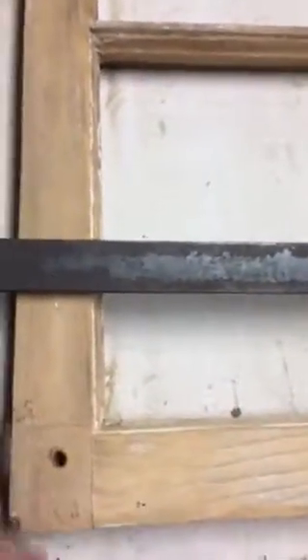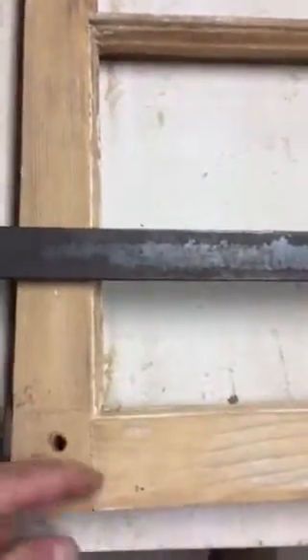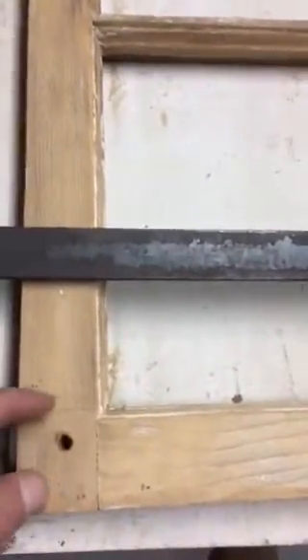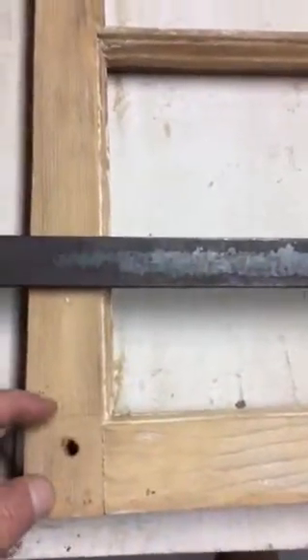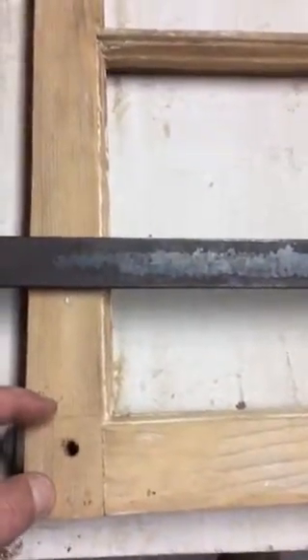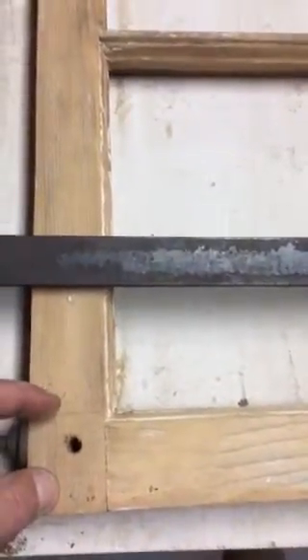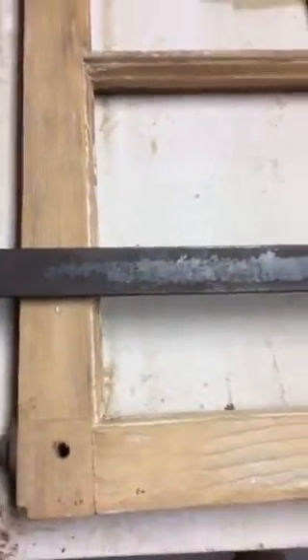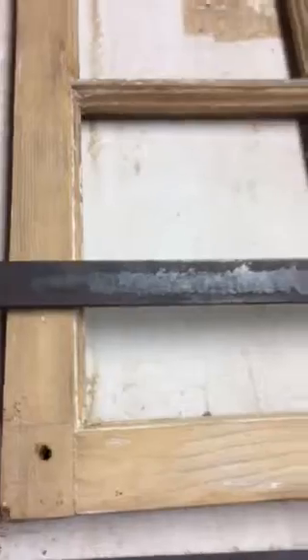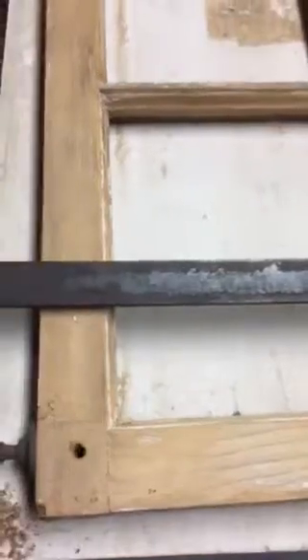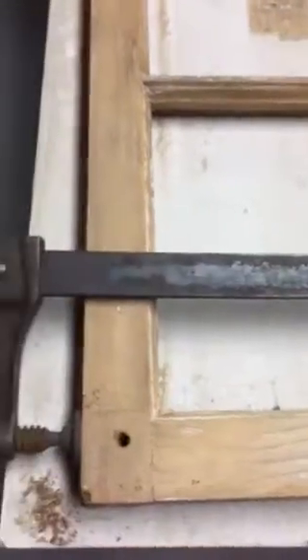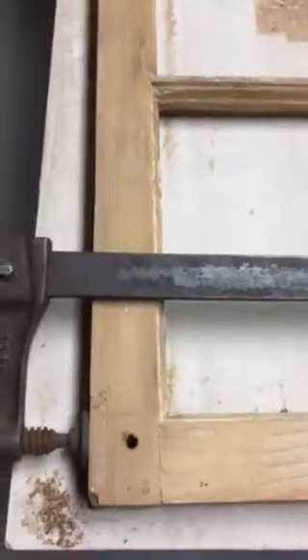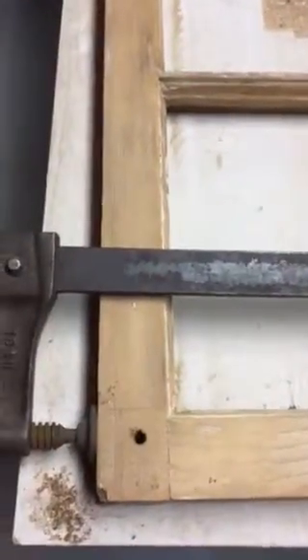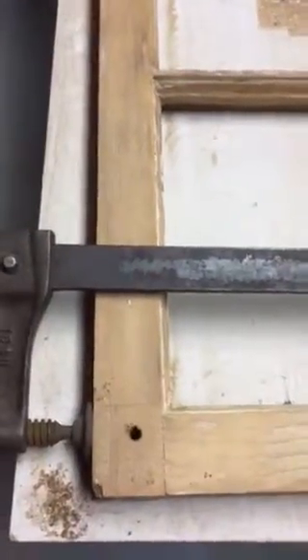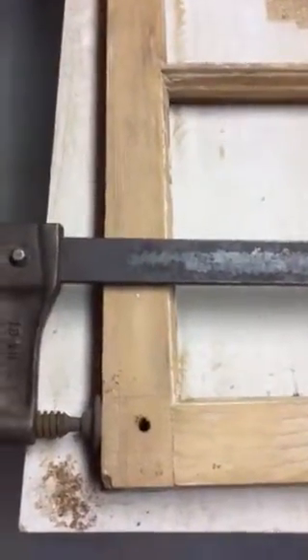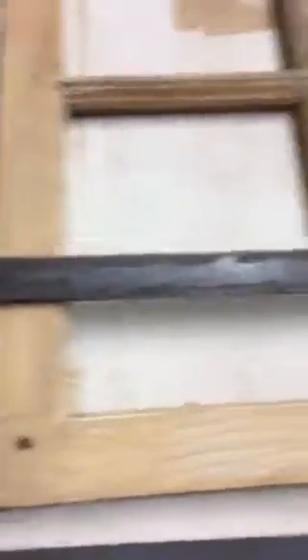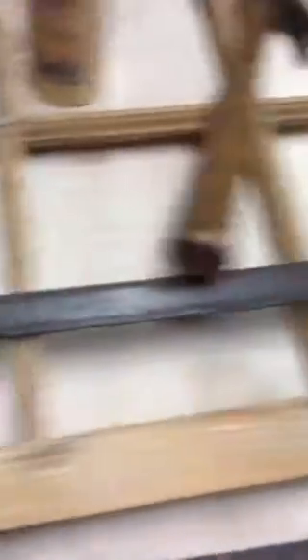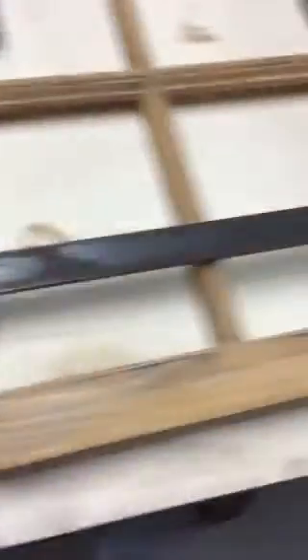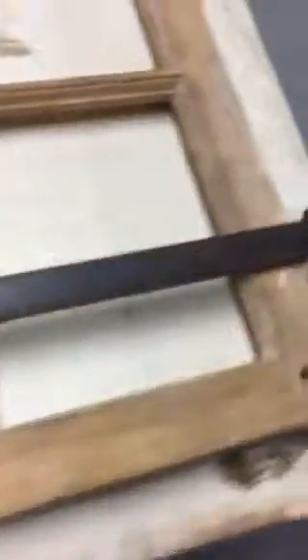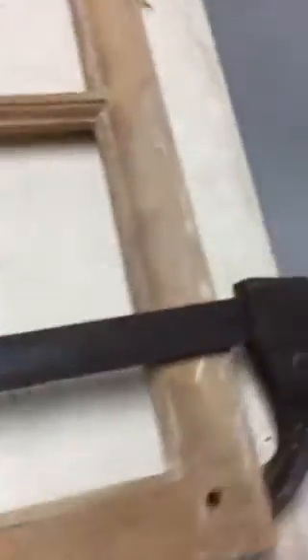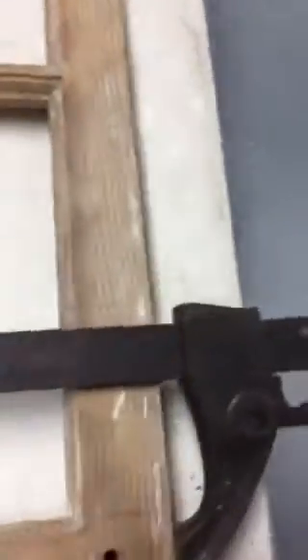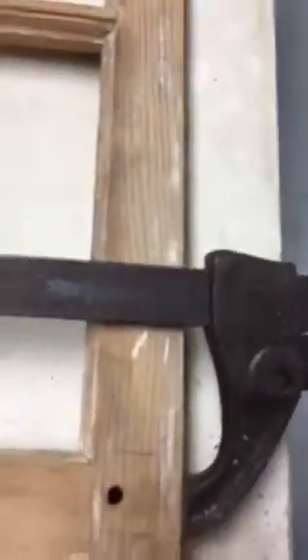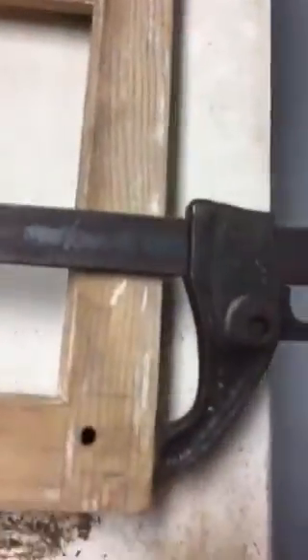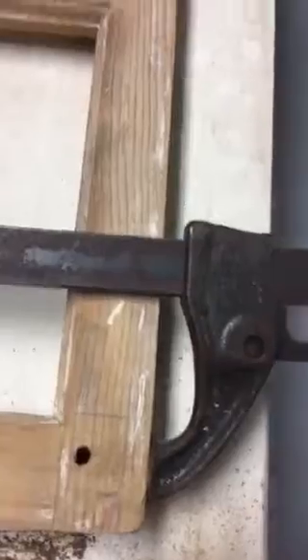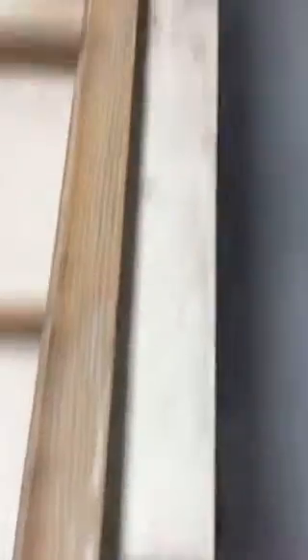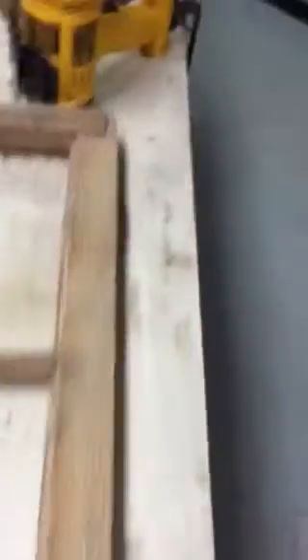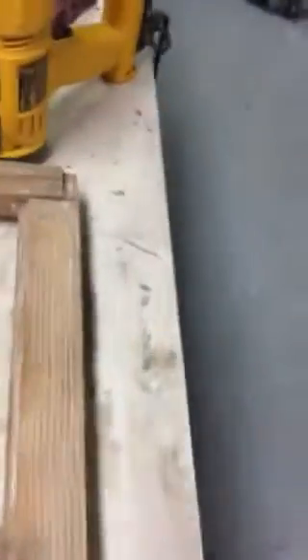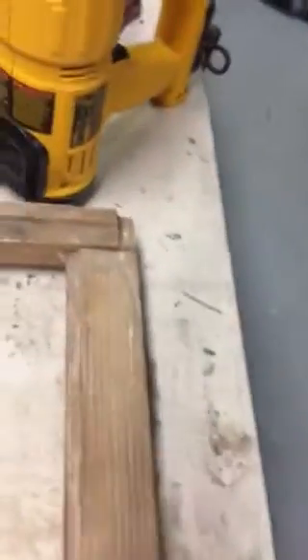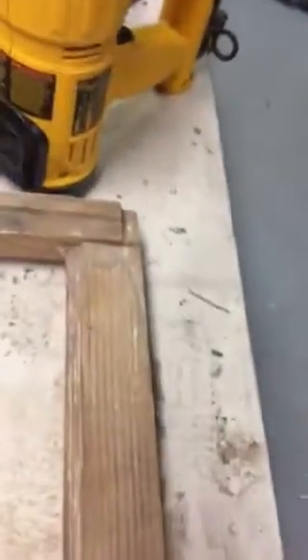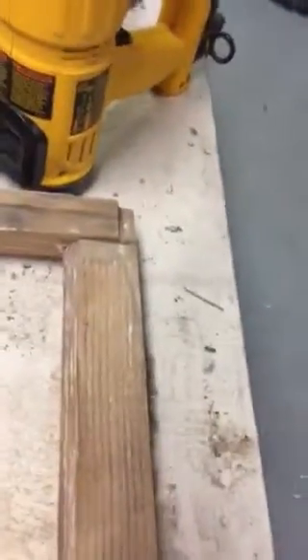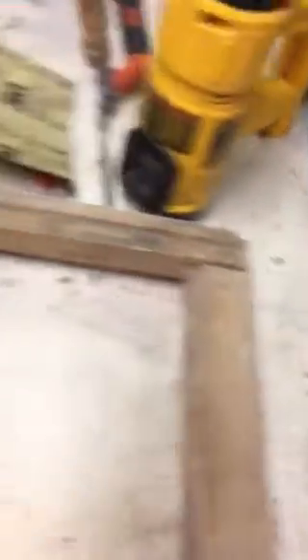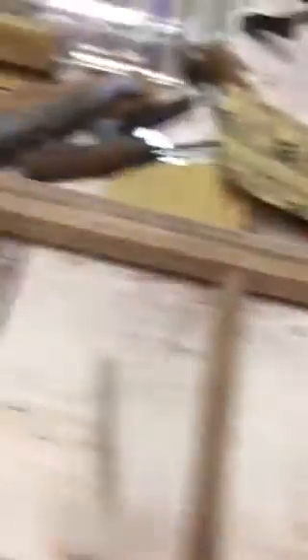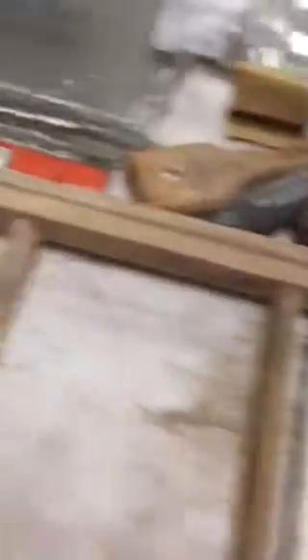Again, you can see where the tenon is here. What I've done is I've drilled a quarter-inch hole down into both the corners, and I'll do the same thing up here at the top where they've racked a little bit.